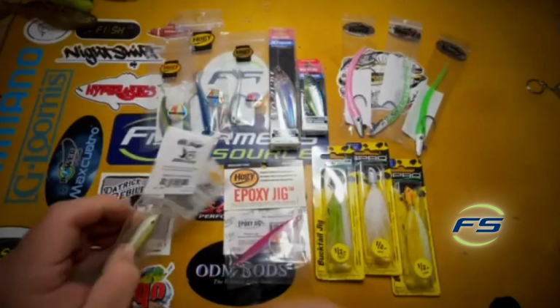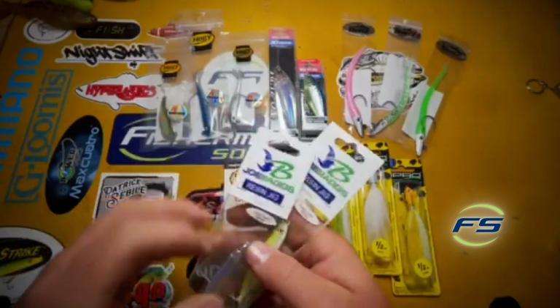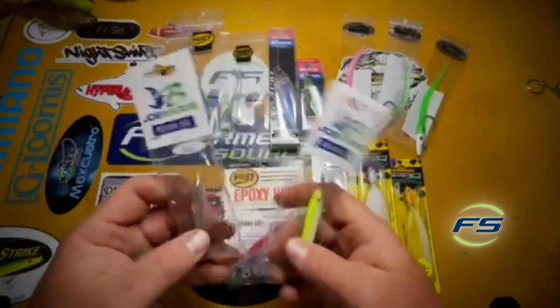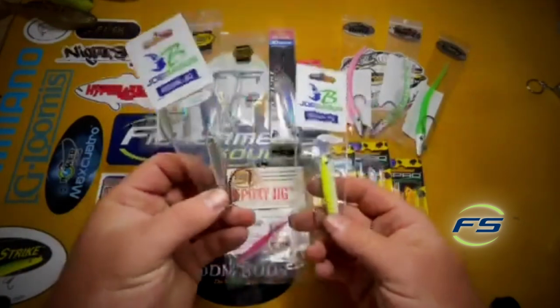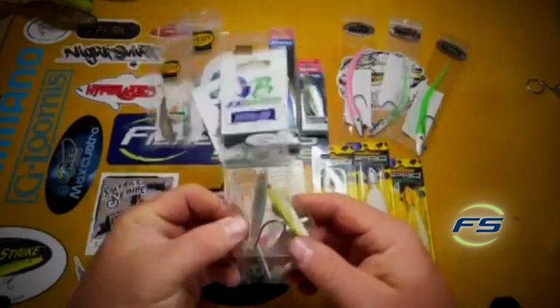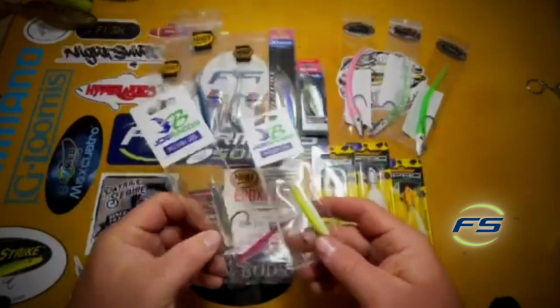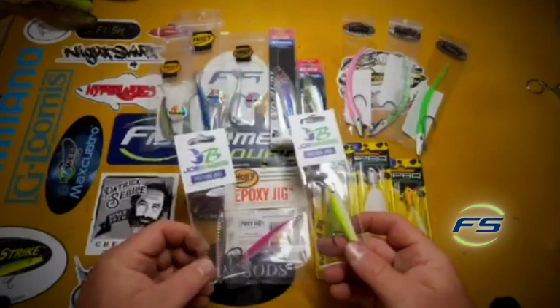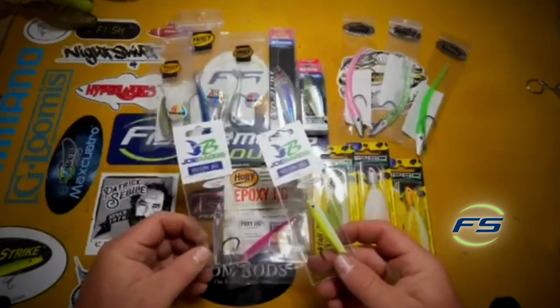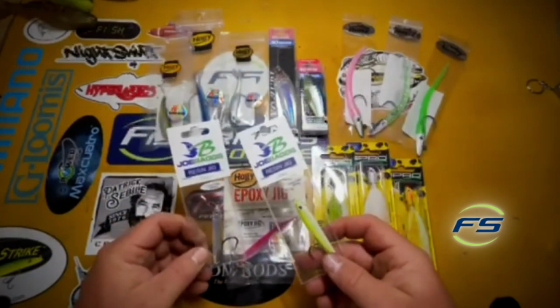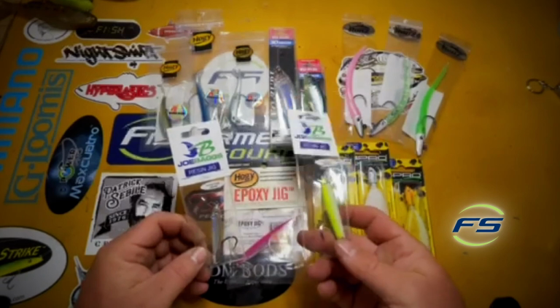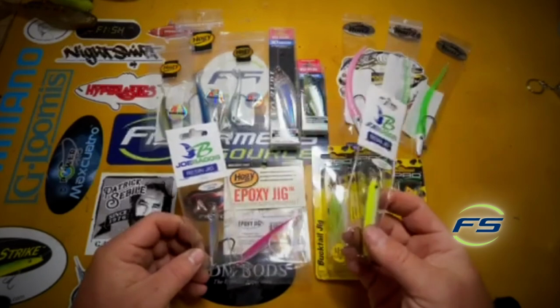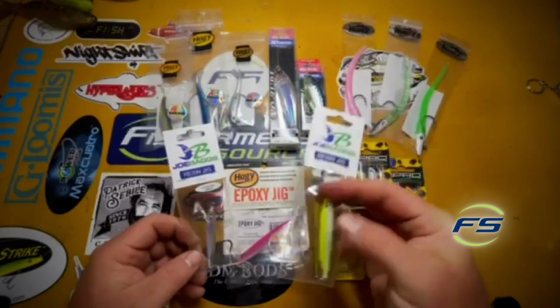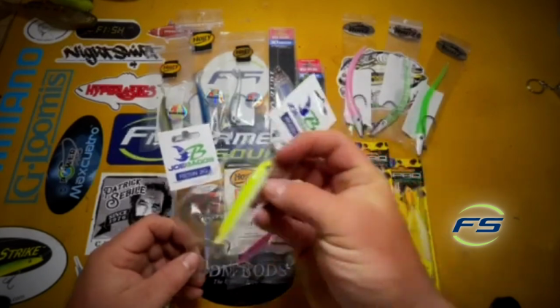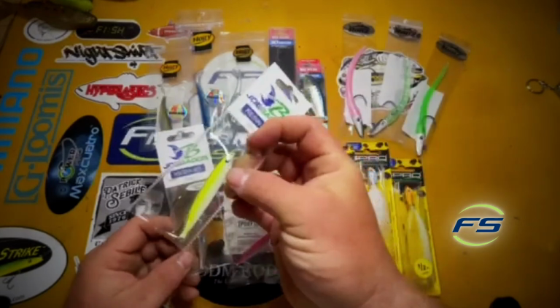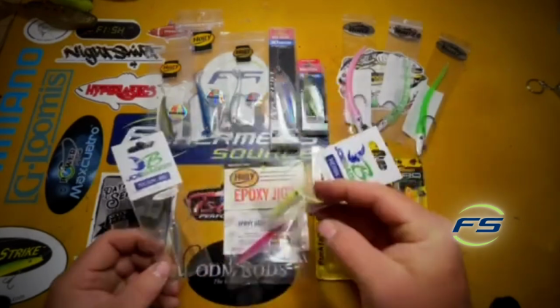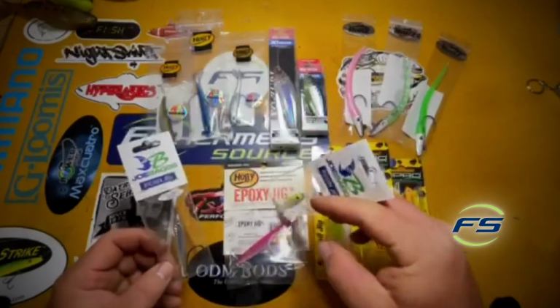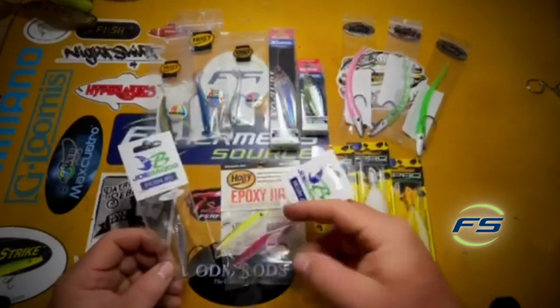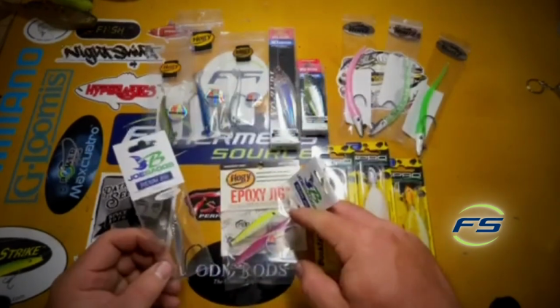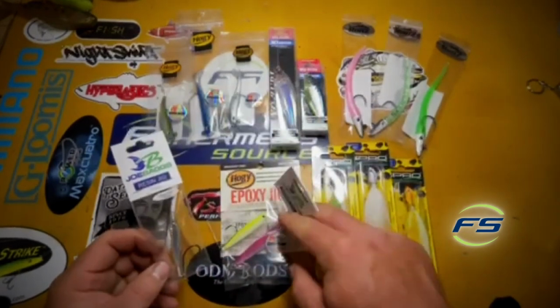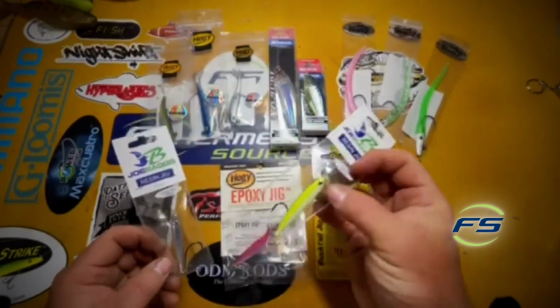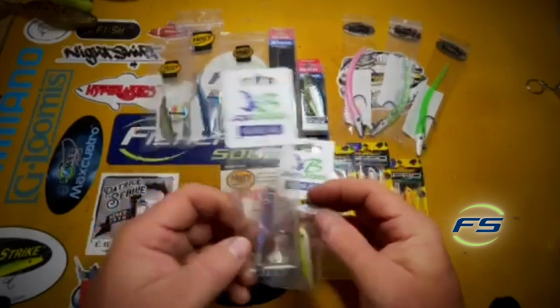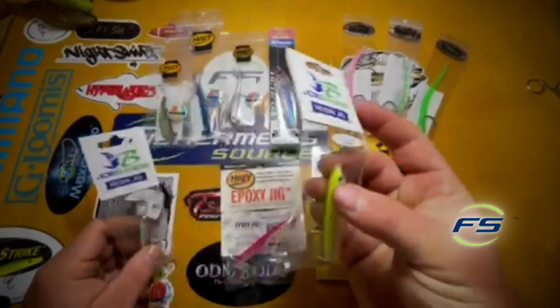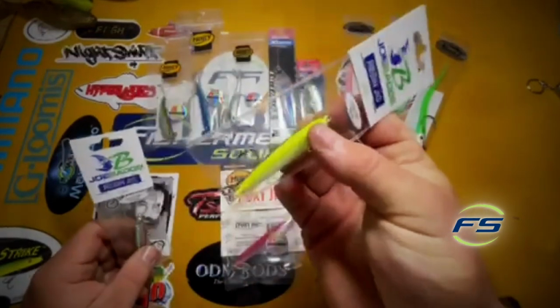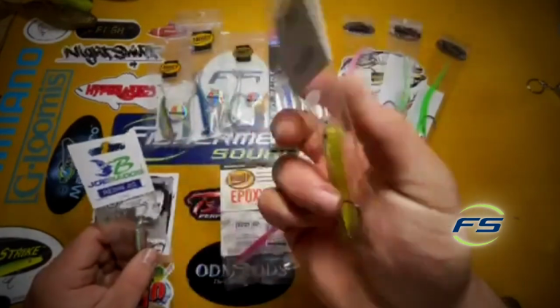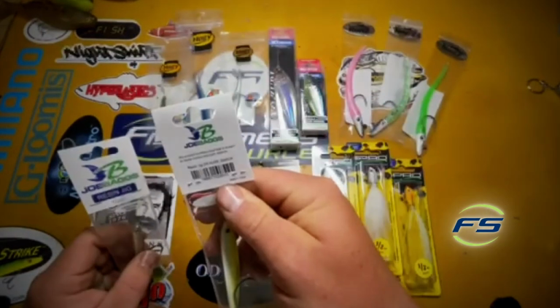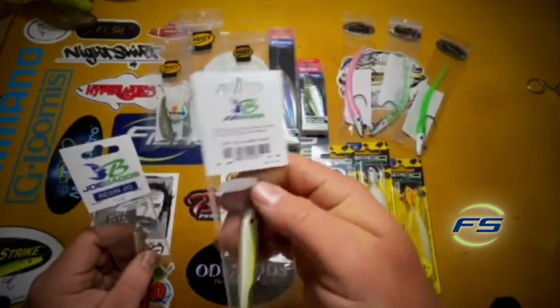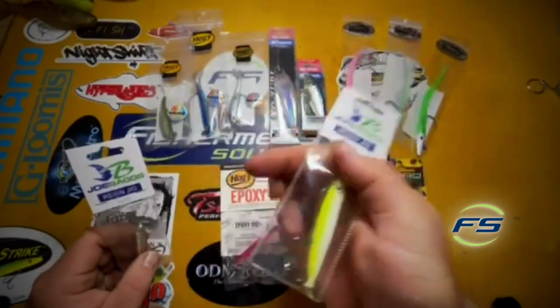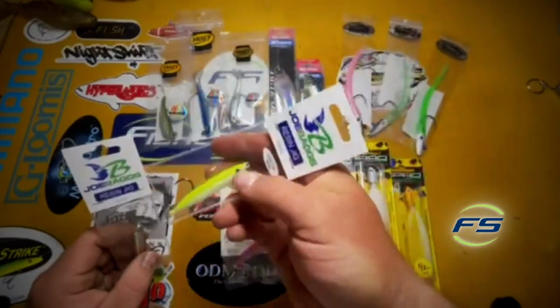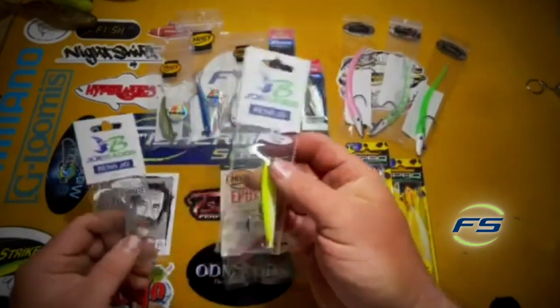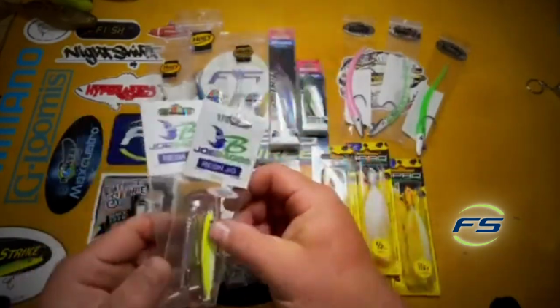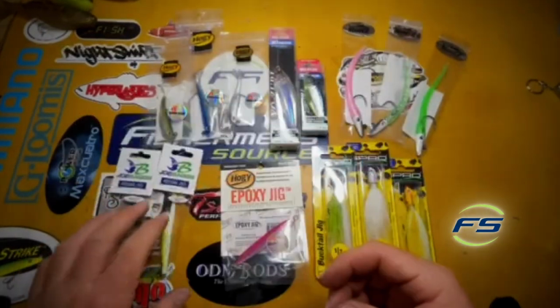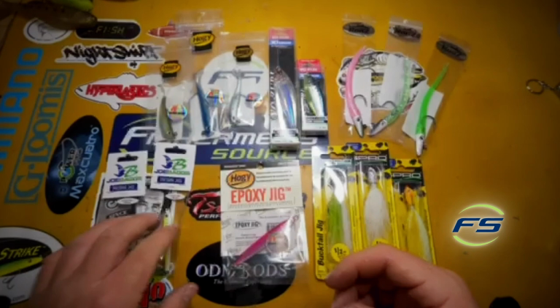Got the Joe bags — resin jigs, very similar to the epoxy jigs, just a little bit different size. 3.25 and 7.8, basically the same weight. This one's a little smaller. They call it Albie Smack; Hobie calls it Albie Crack. That's another great color.